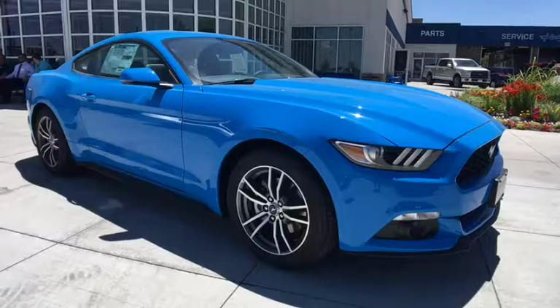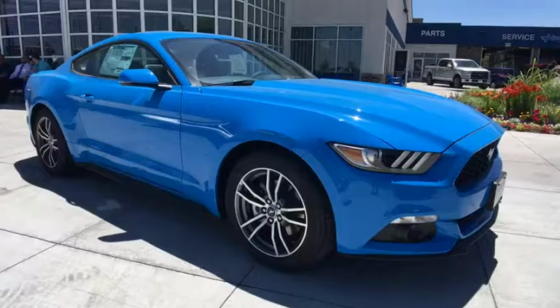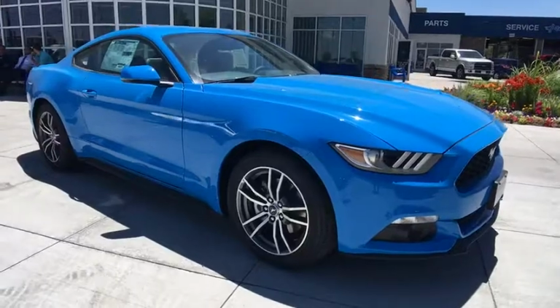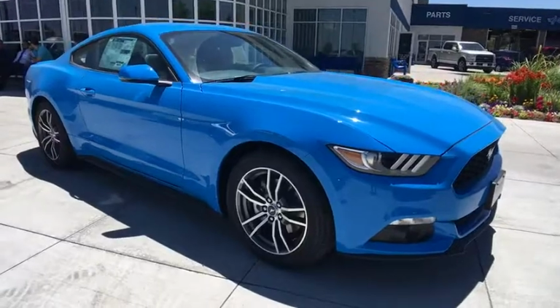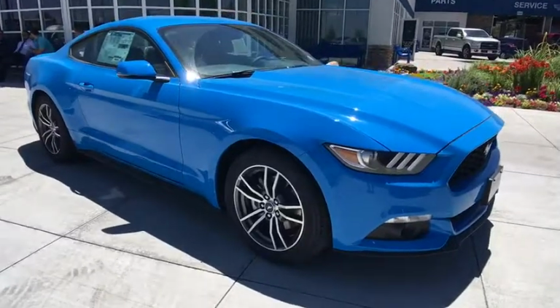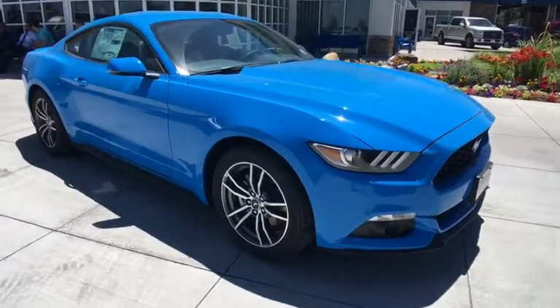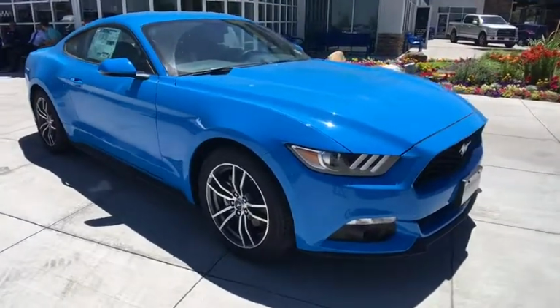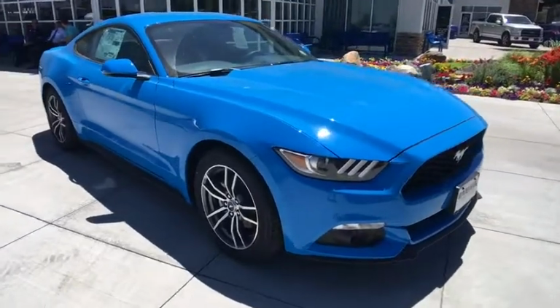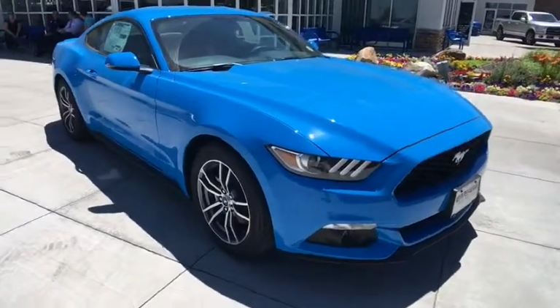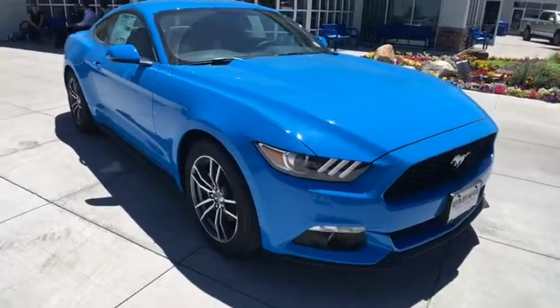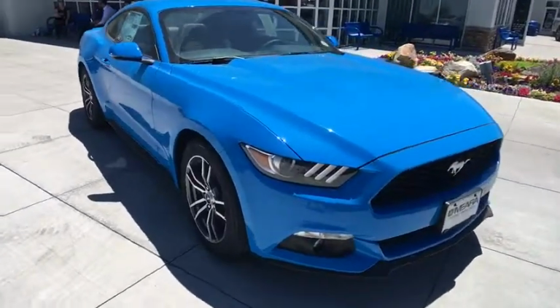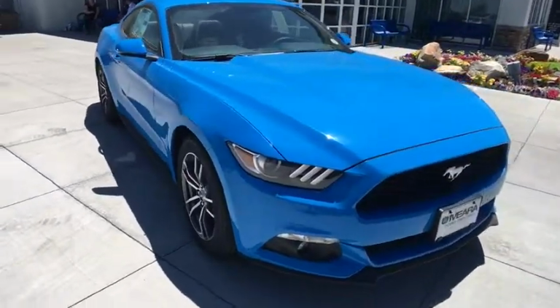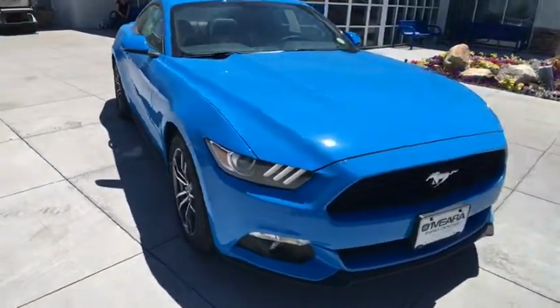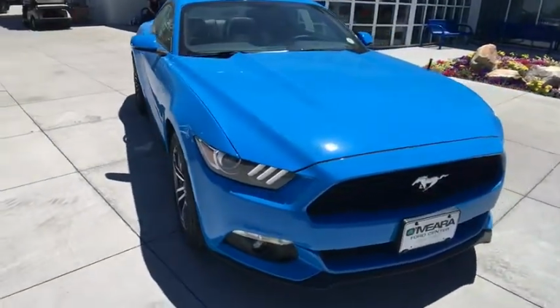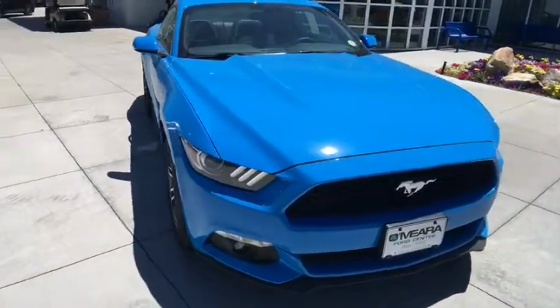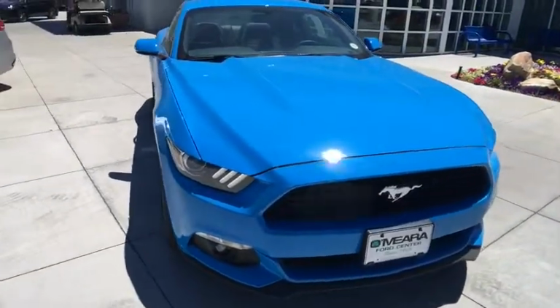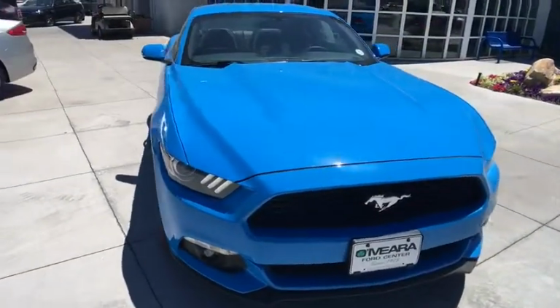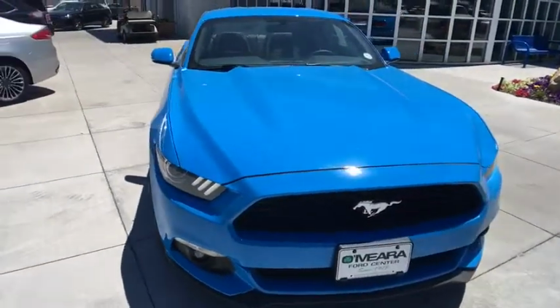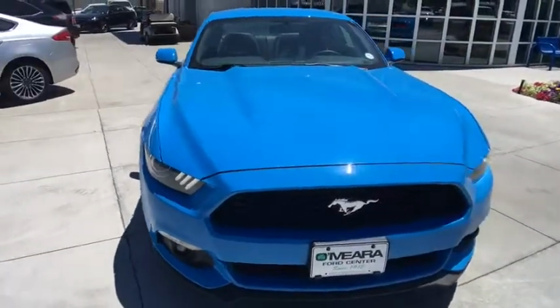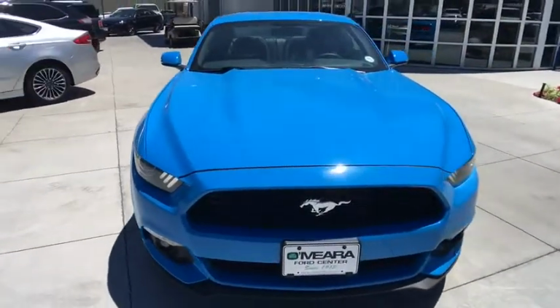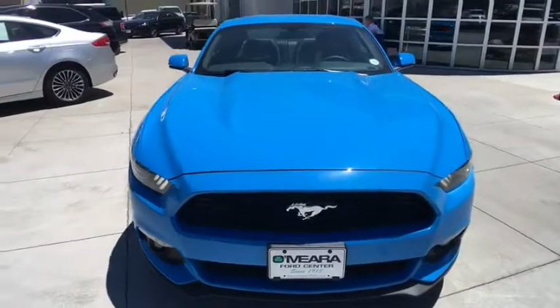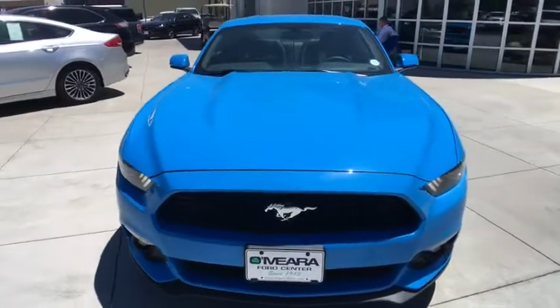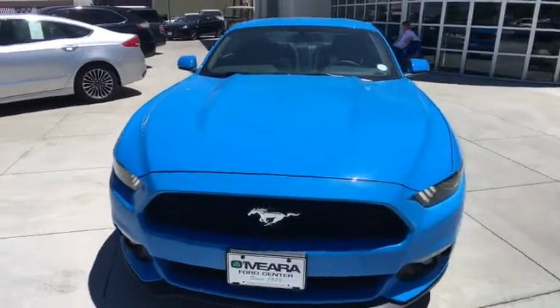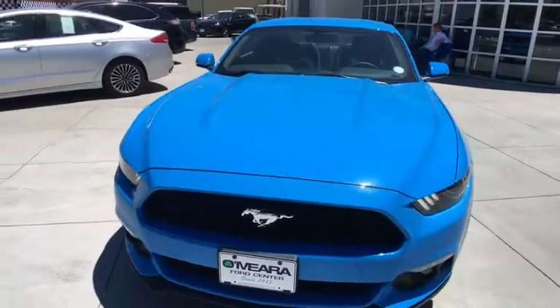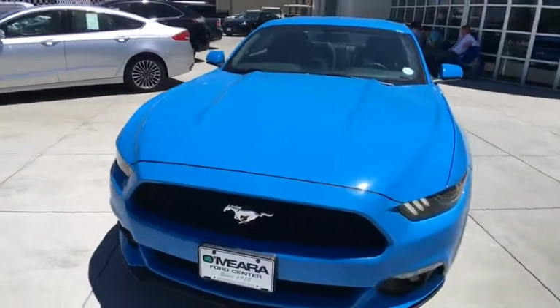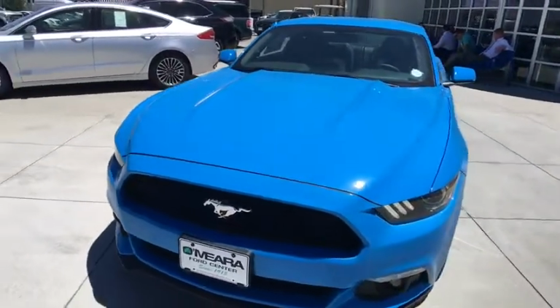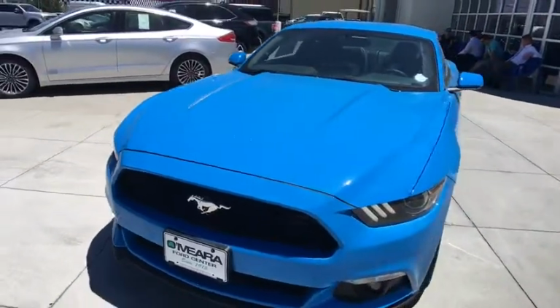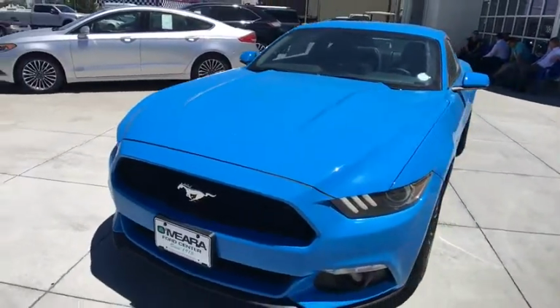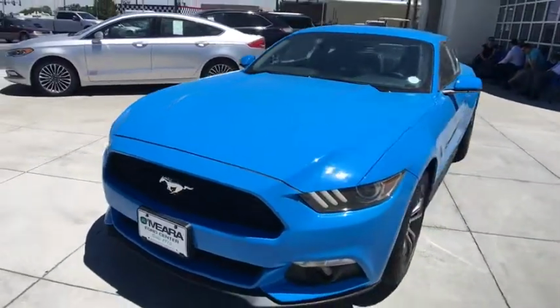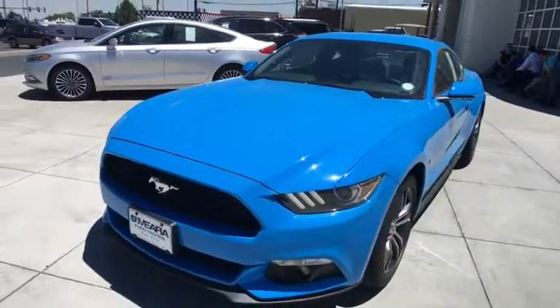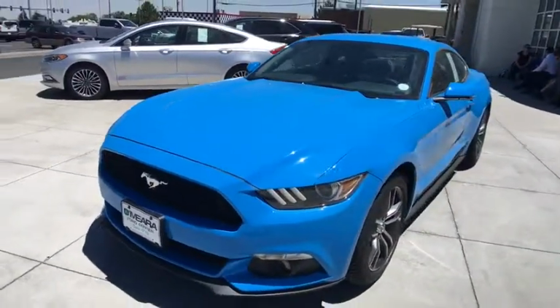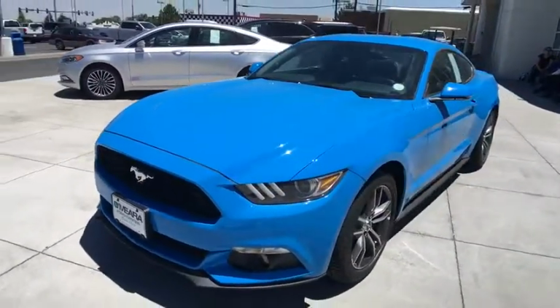The 2017 Ford Mustang. The Mustang is race worthy and ready for the track. Here are some of this vehicle's great options.